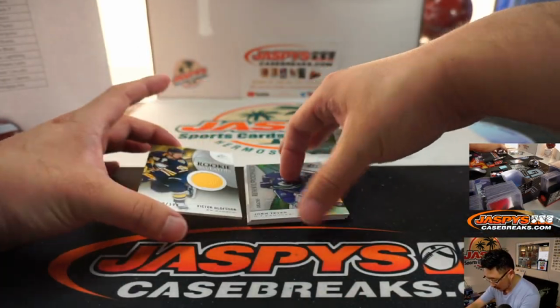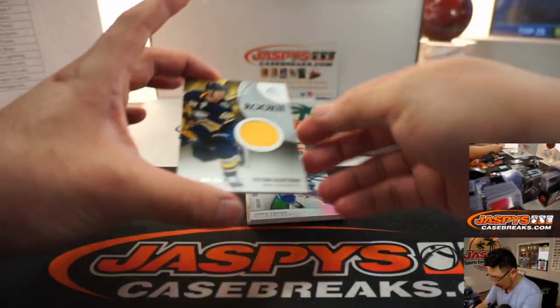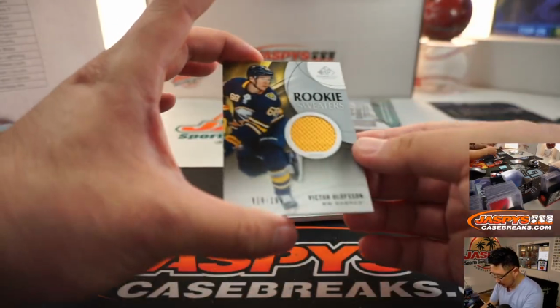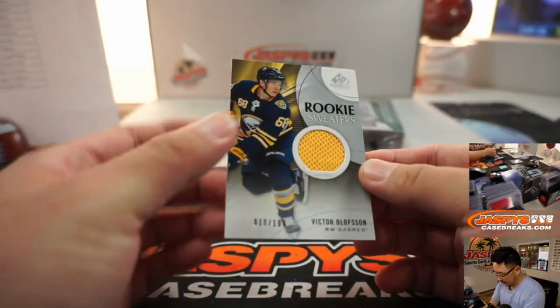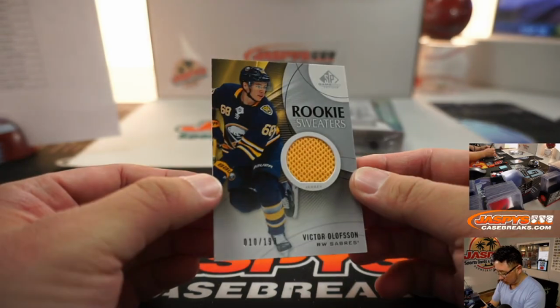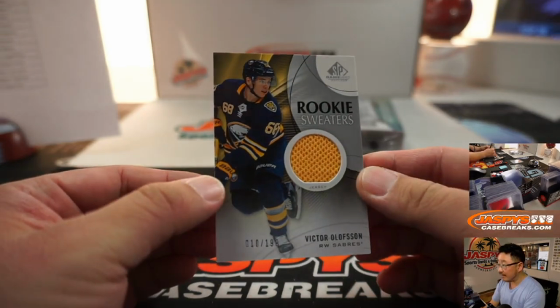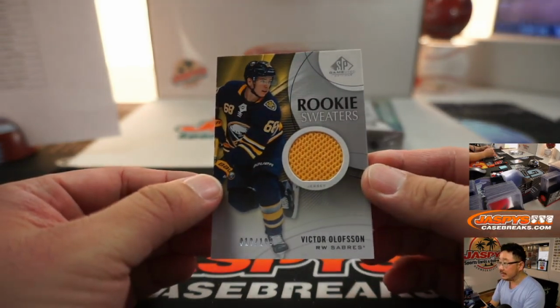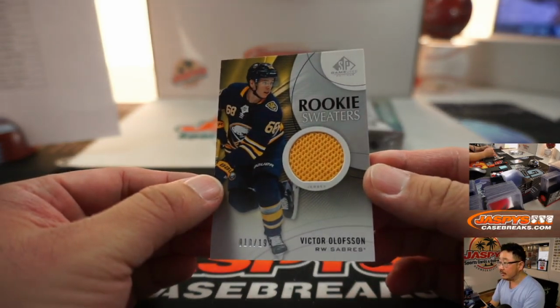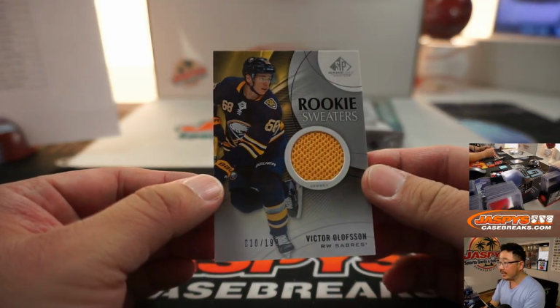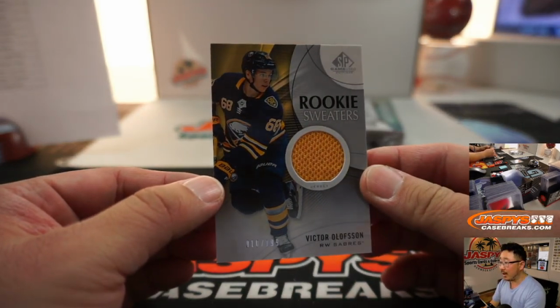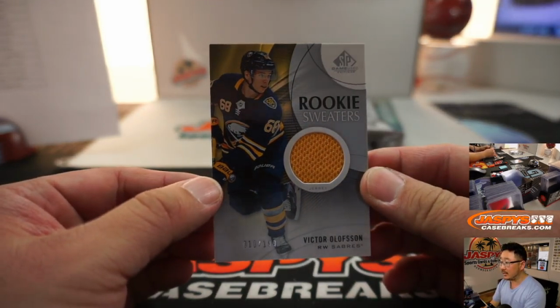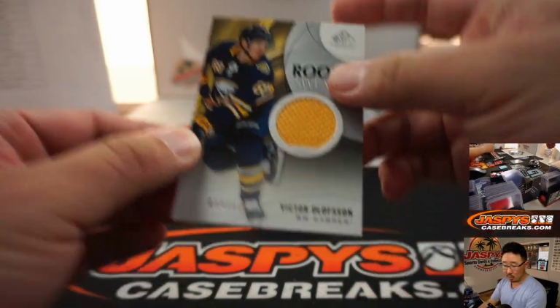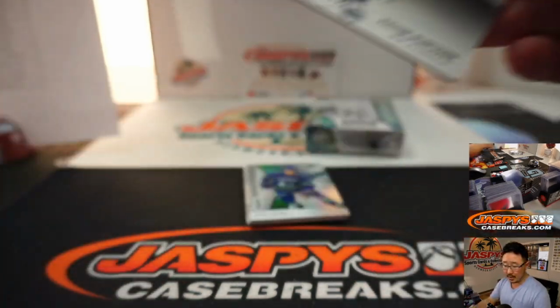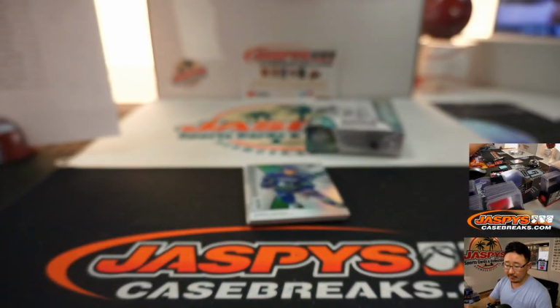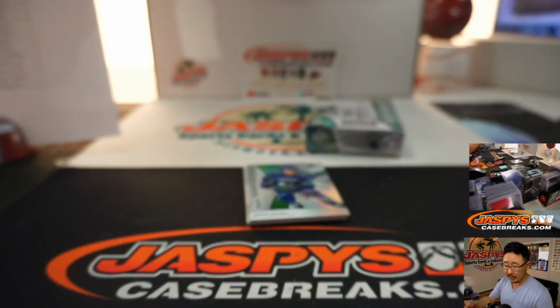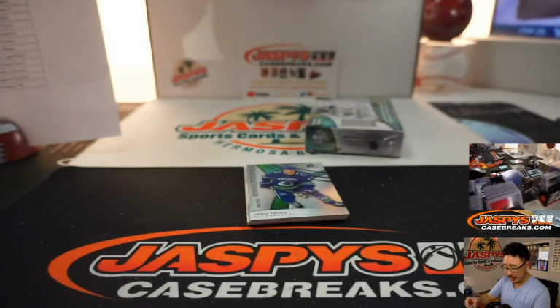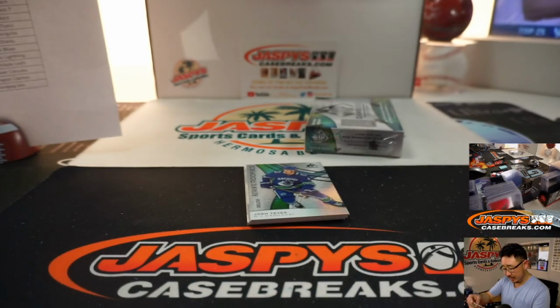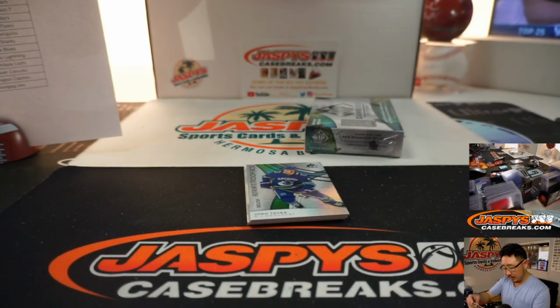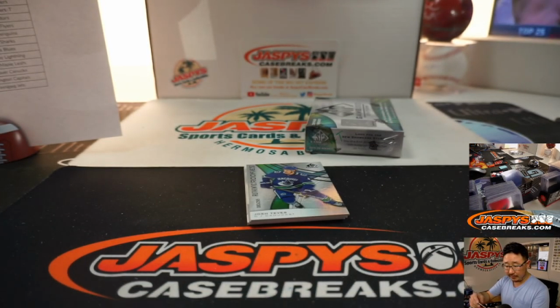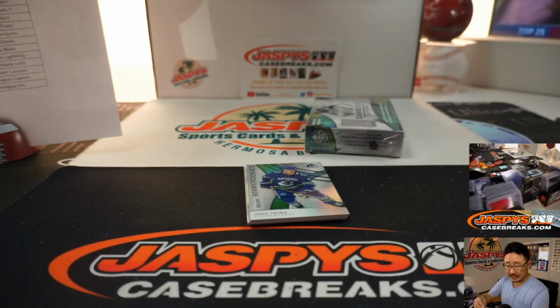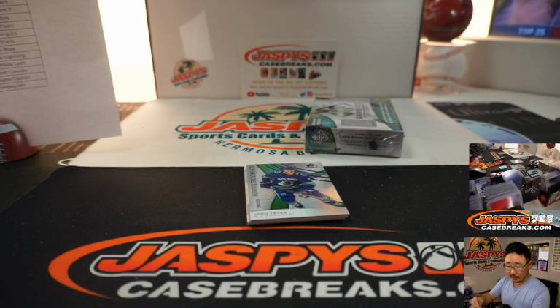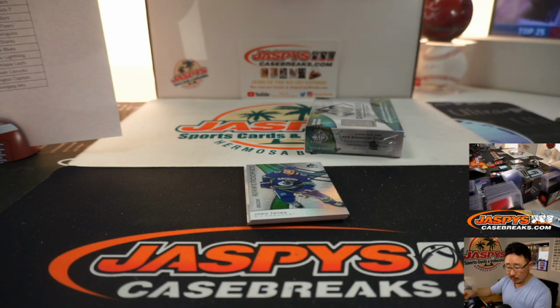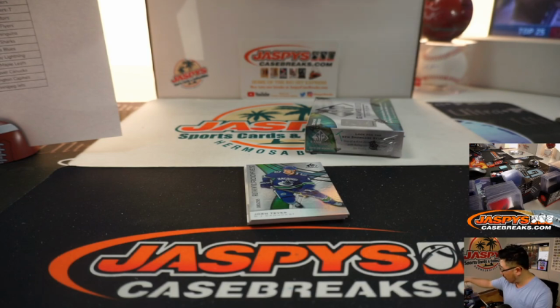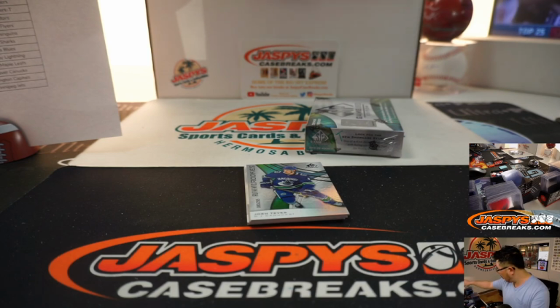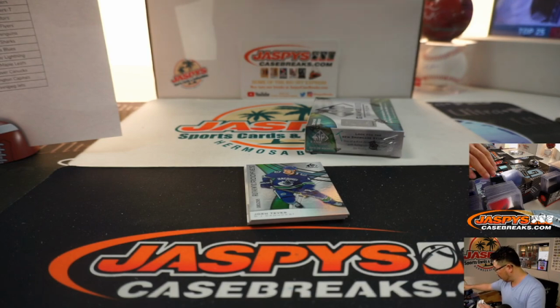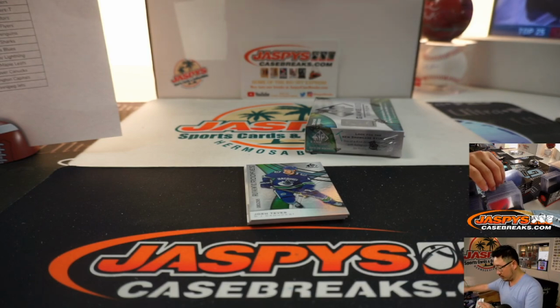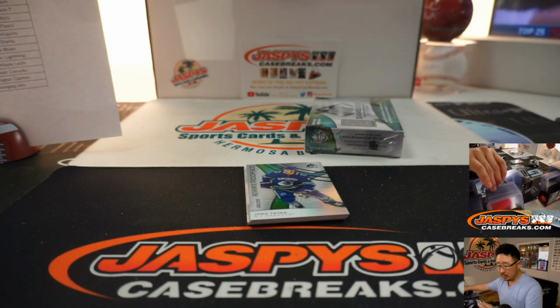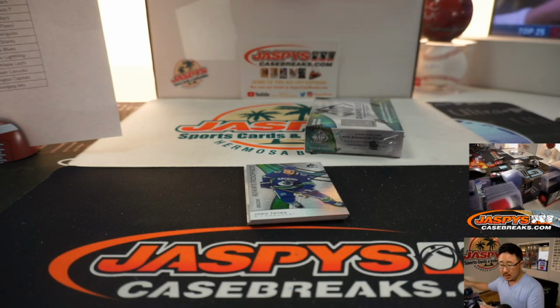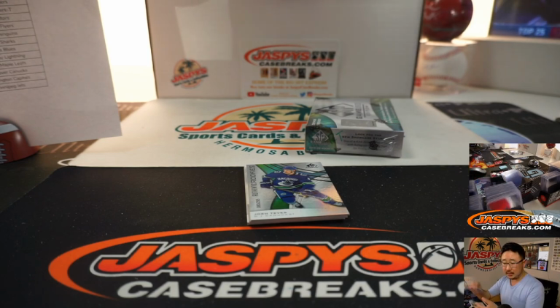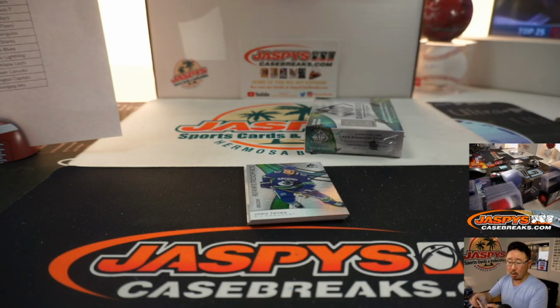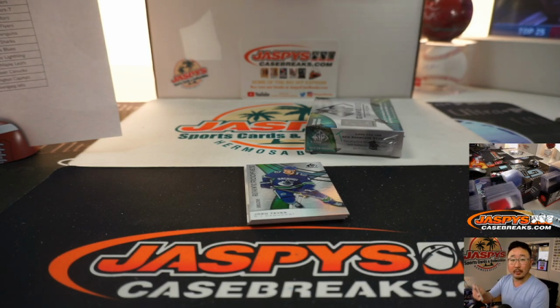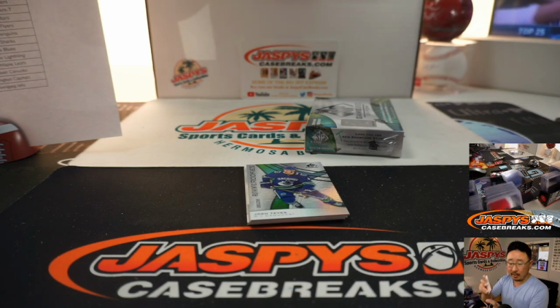Then we've got Victor Olofsson rookie sweaters, 10 out of 199 for the Buffalo Sabres. Scott Corrin with that one.